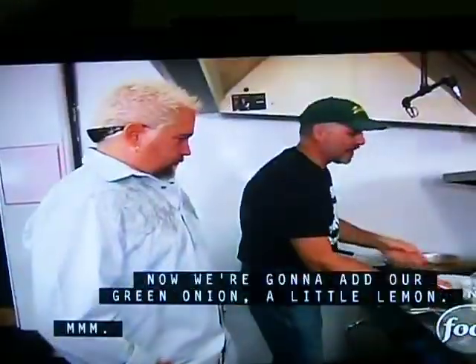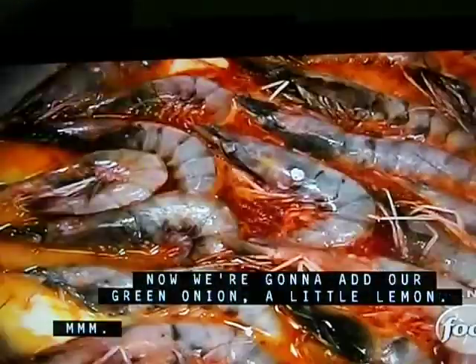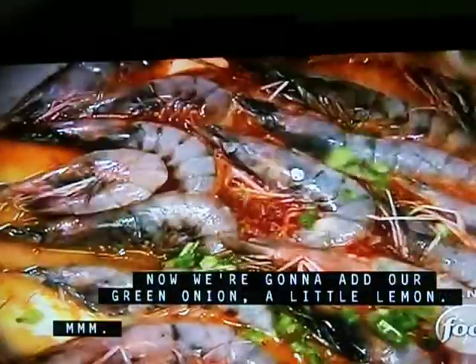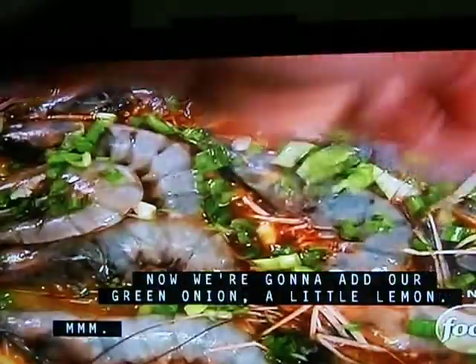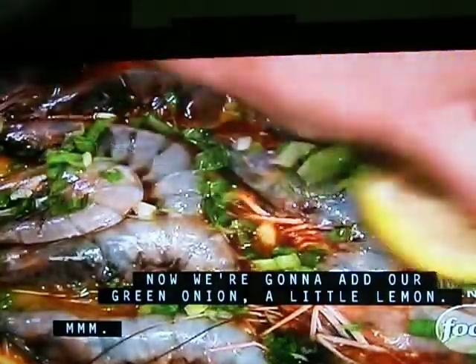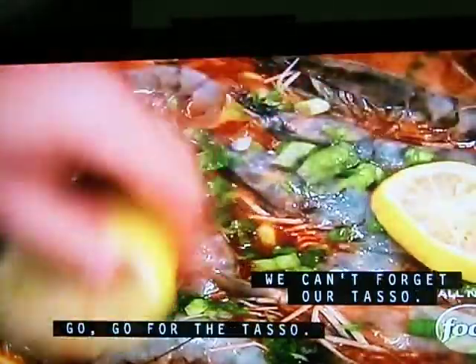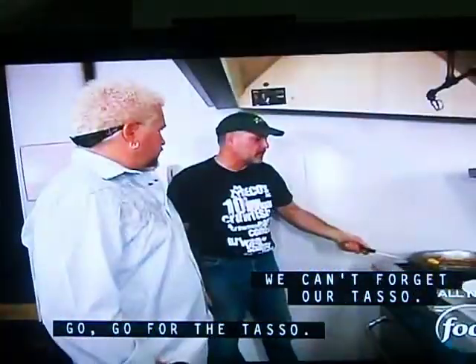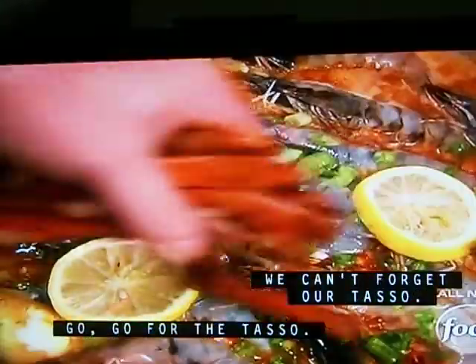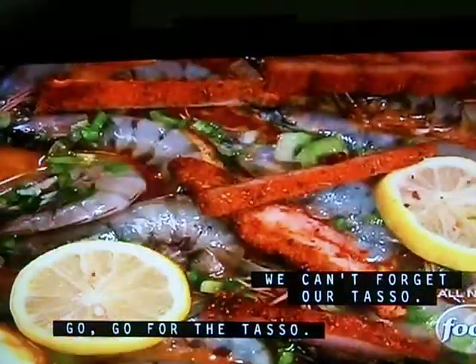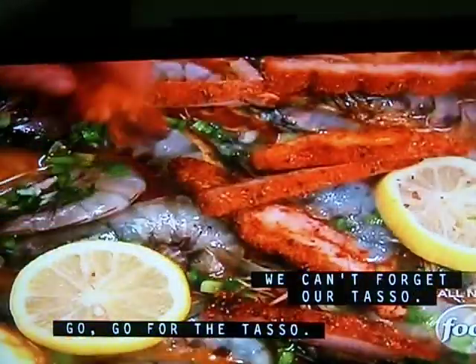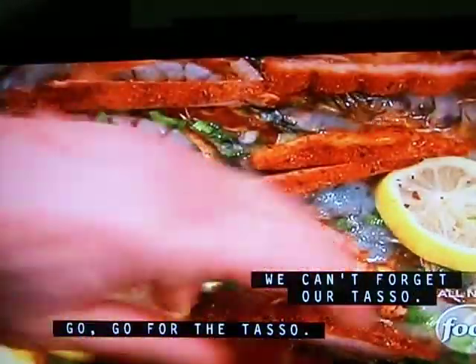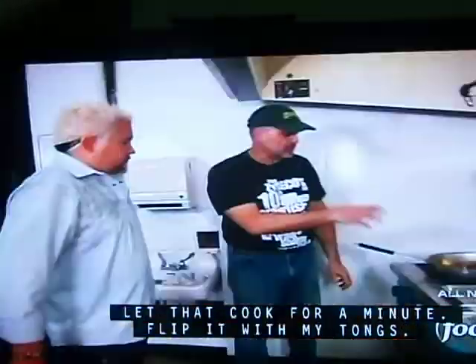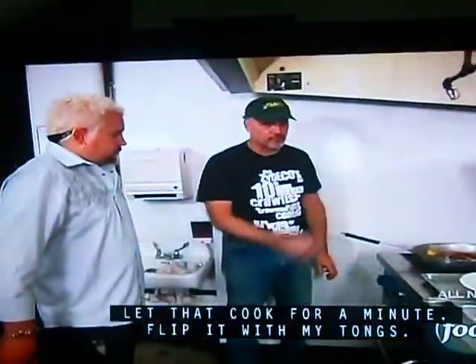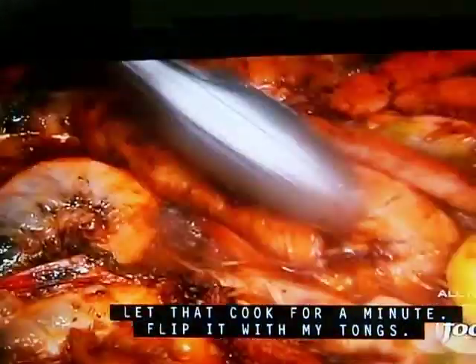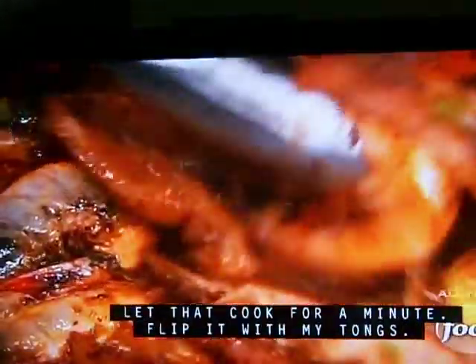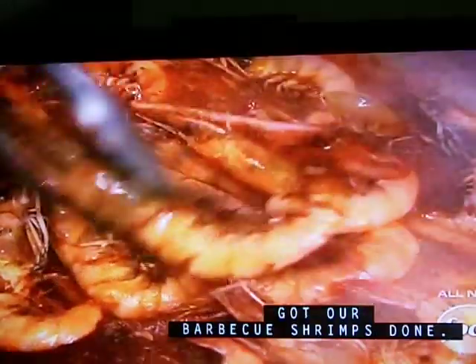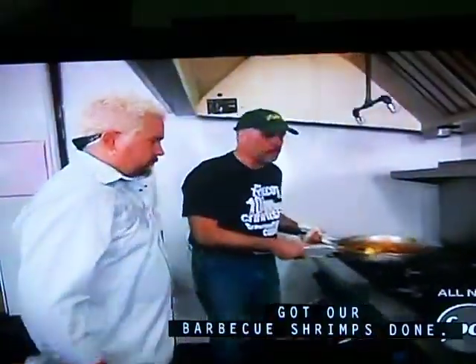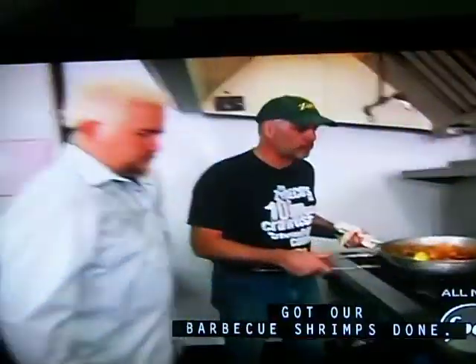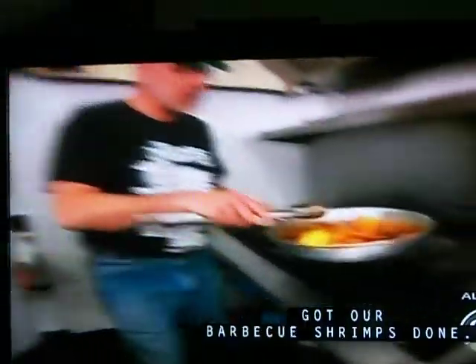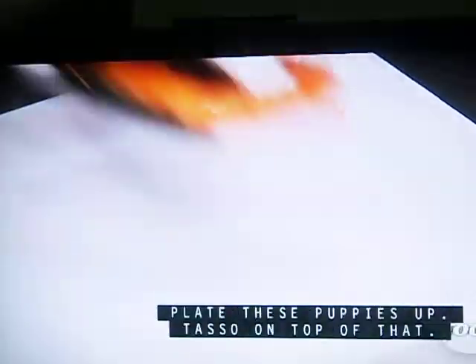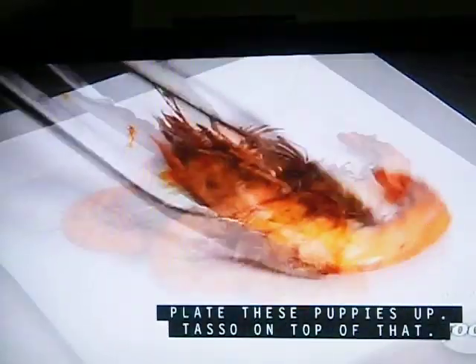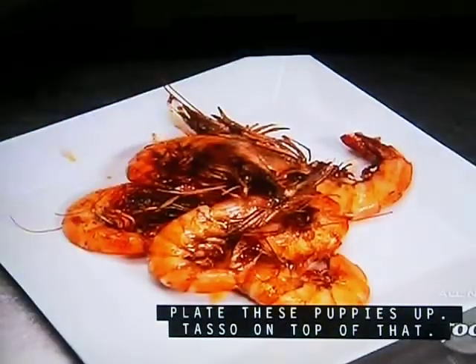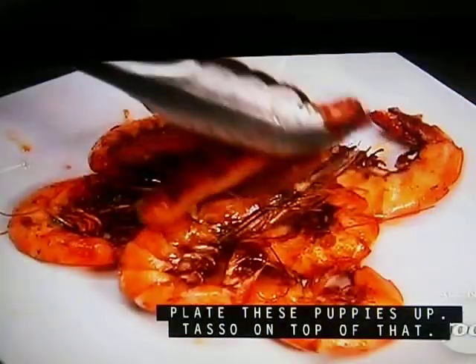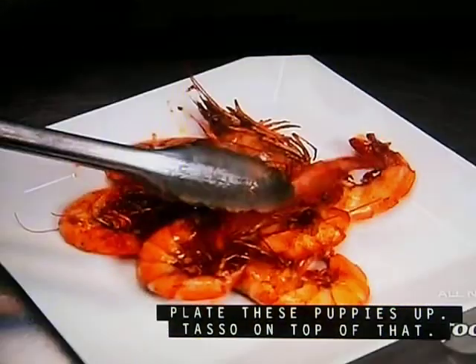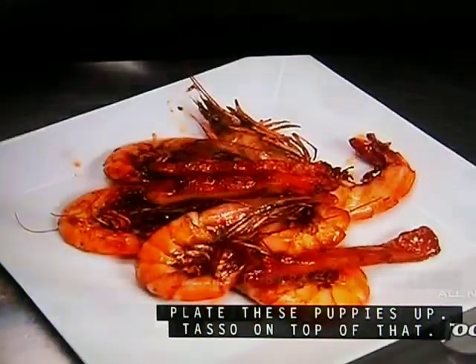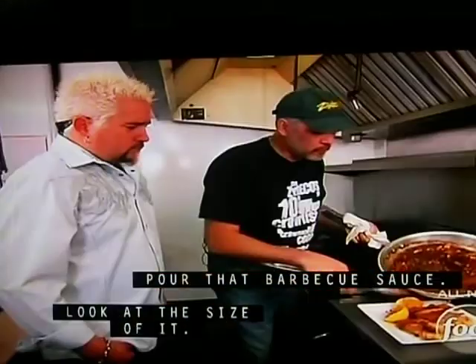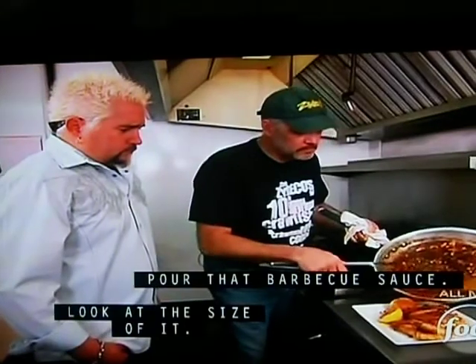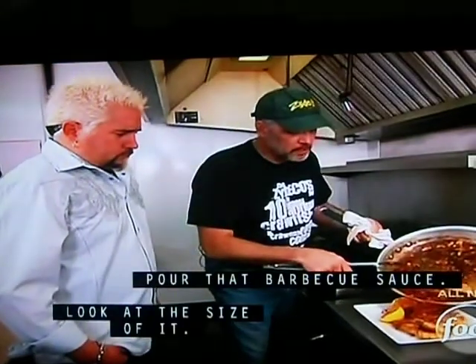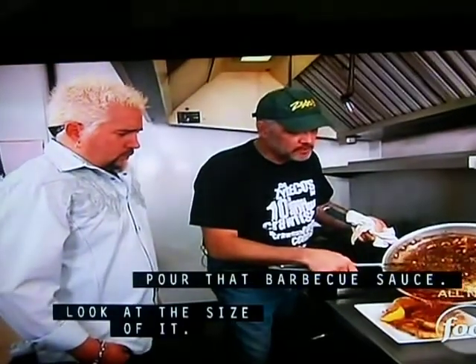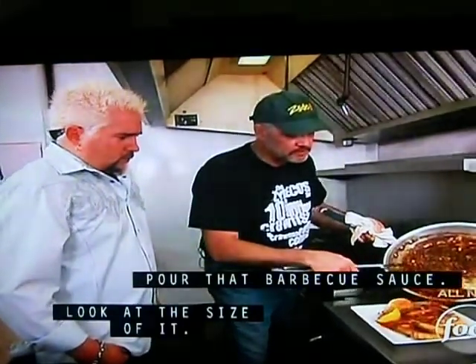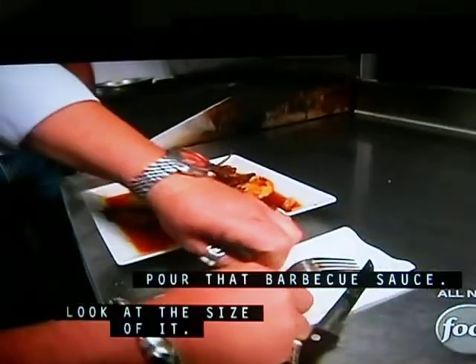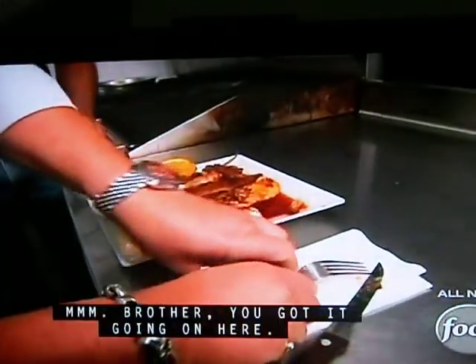Now we're going to add our green onion, lemon. Can't forget our tasso — we'll roast the tasso, let that cook for a minute. Got a barbecue shrimp setup — plate these puppies up, toss on top, pour that barbecue sauce.